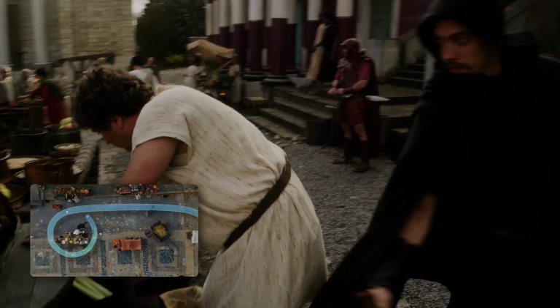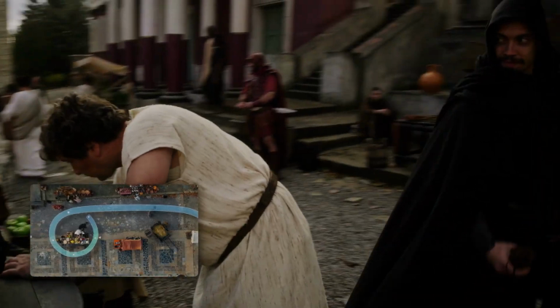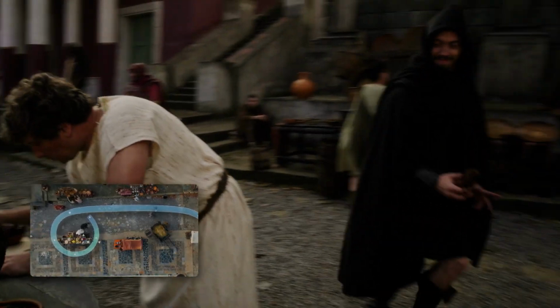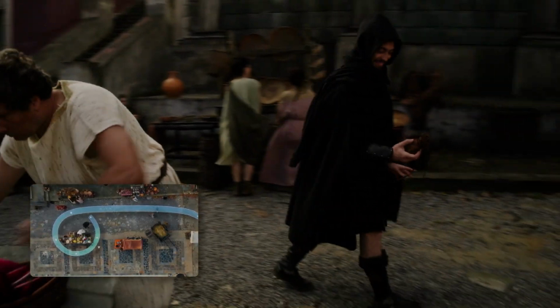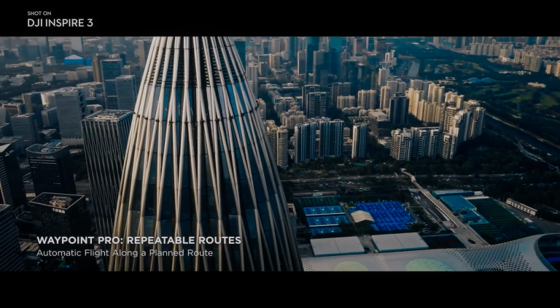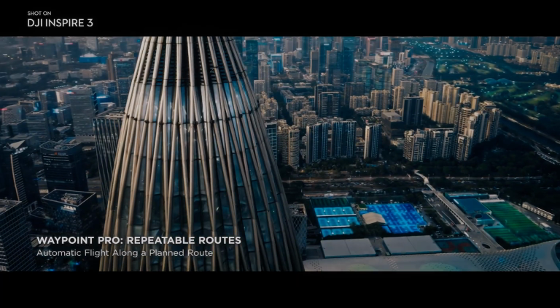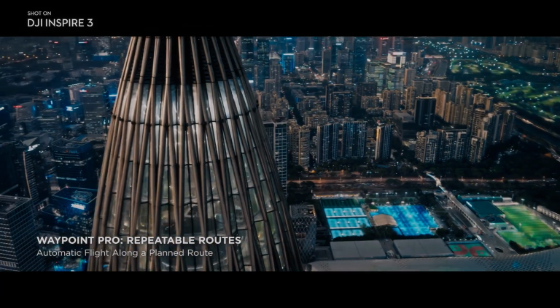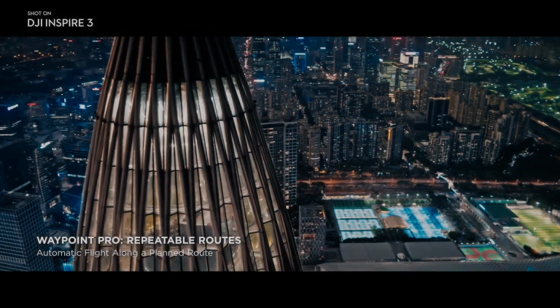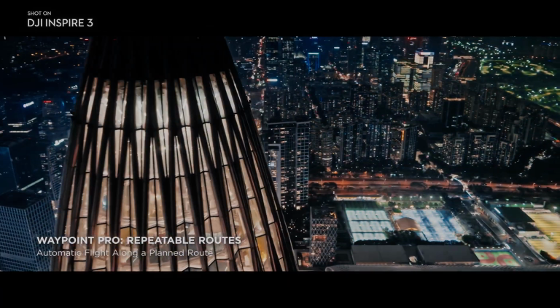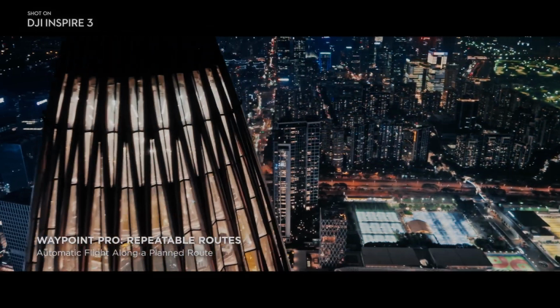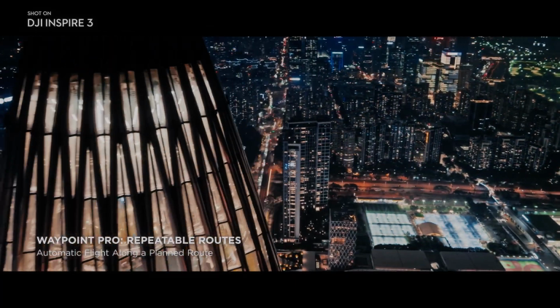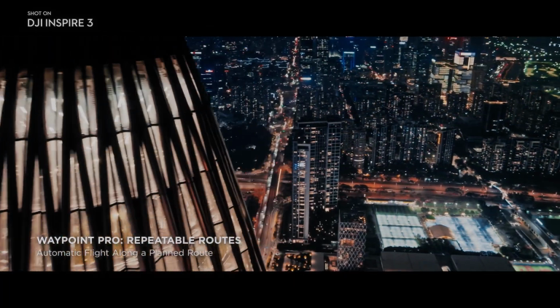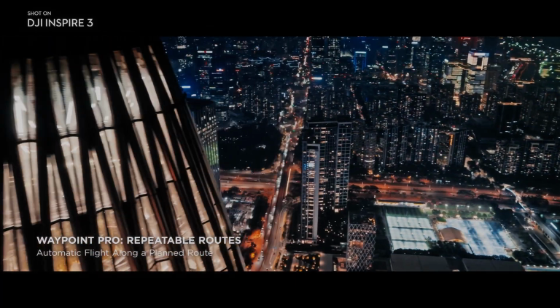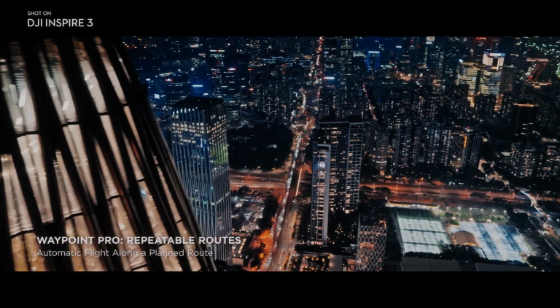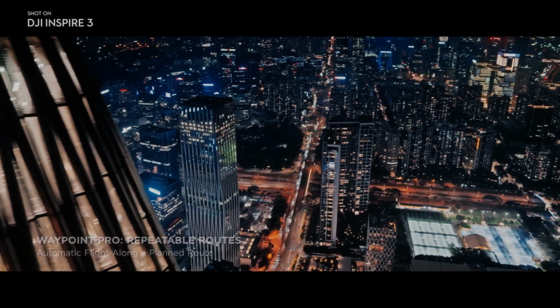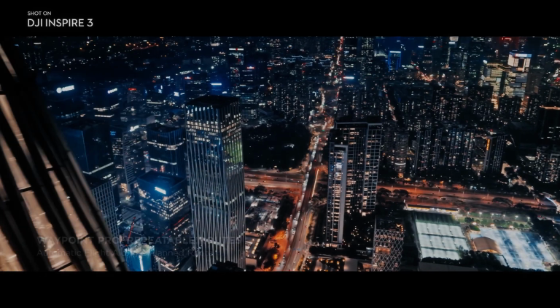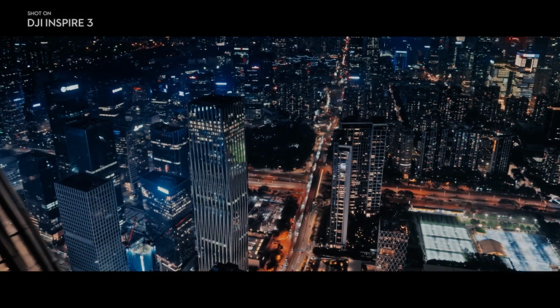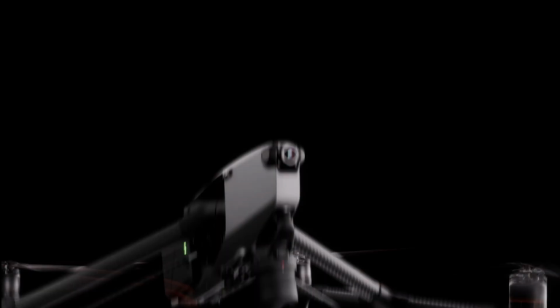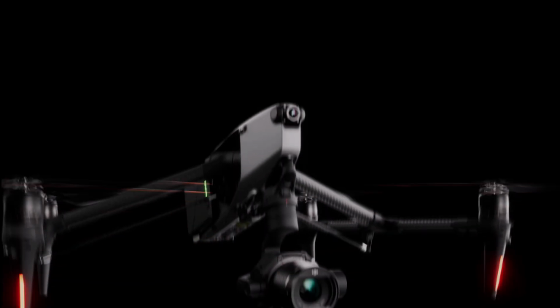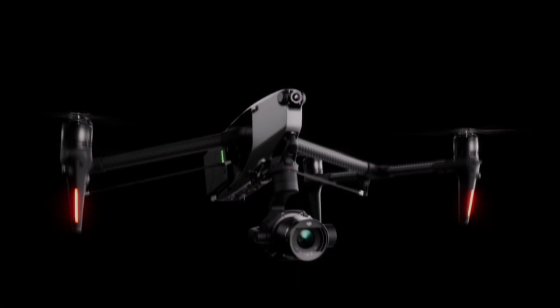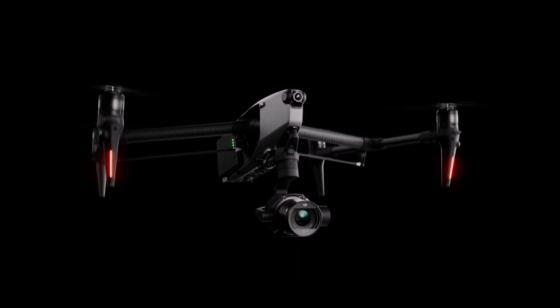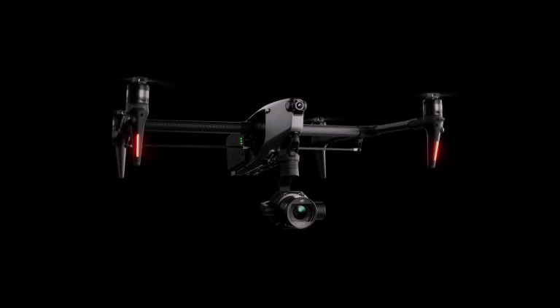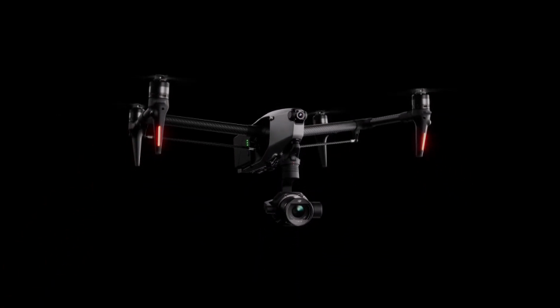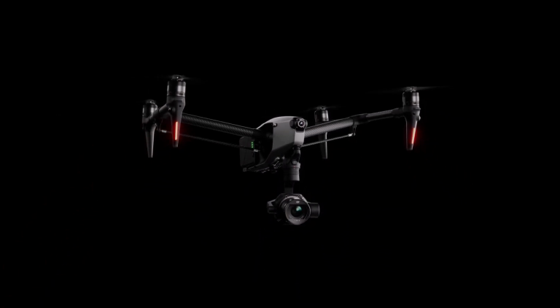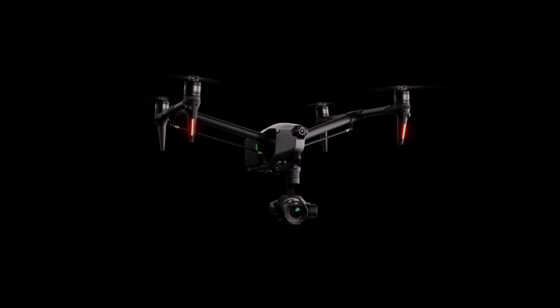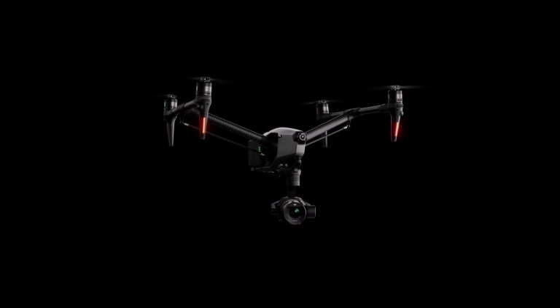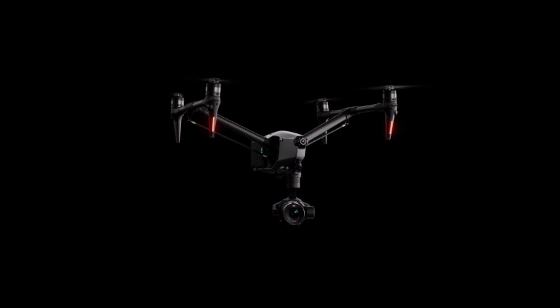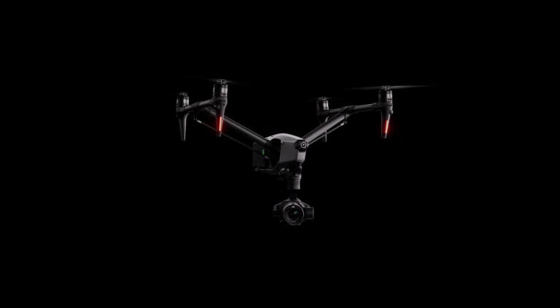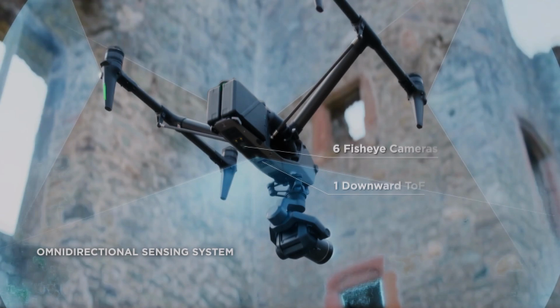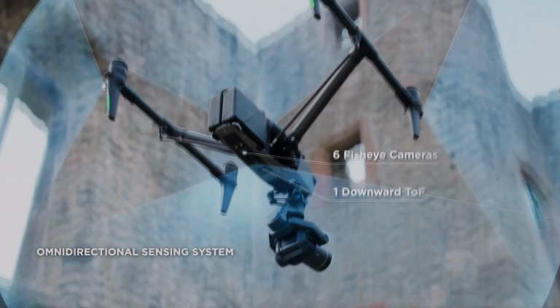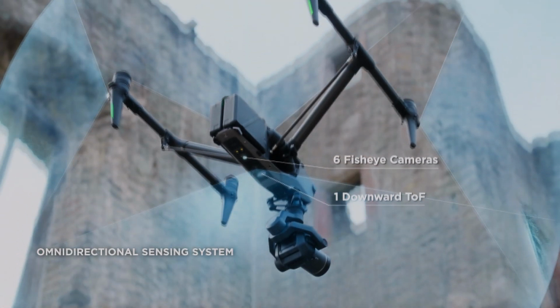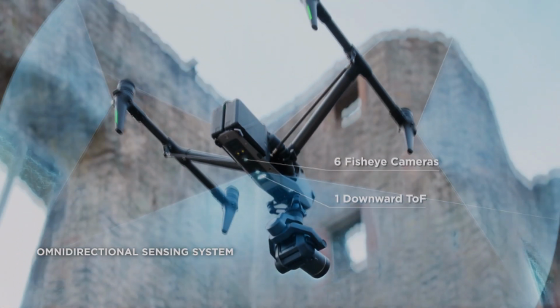The six fisheye cameras are strategically placed around the drone to provide a 360-degree view of its surroundings, making it easier for the drone to avoid obstacles and fly safely.